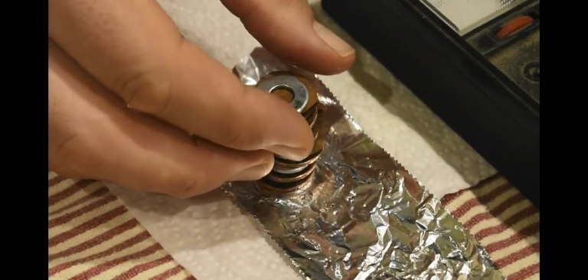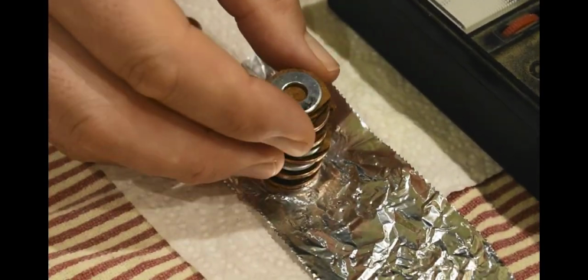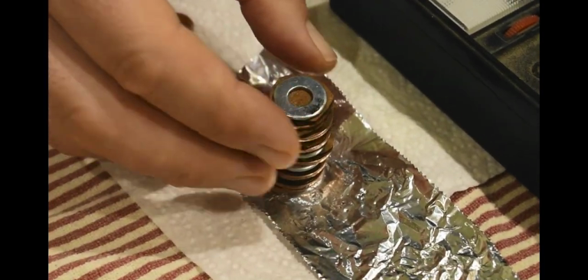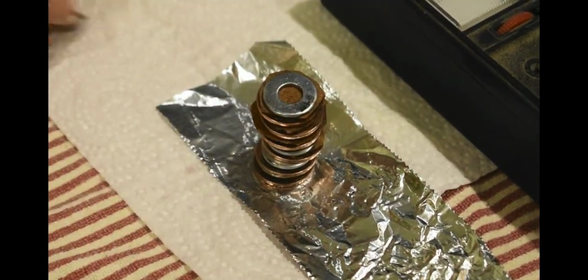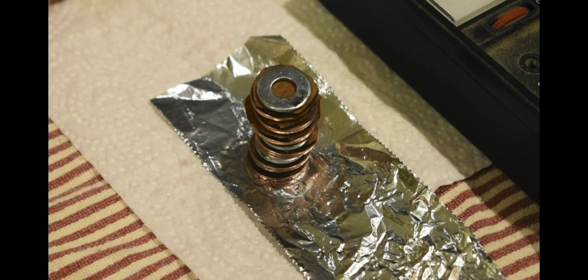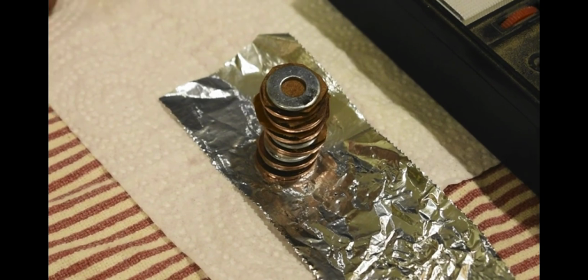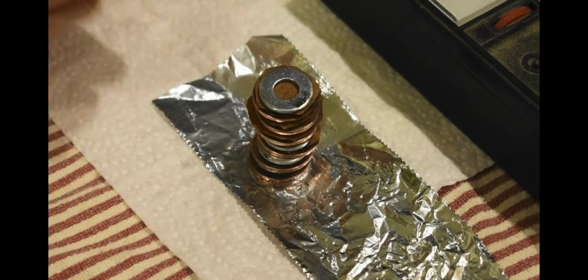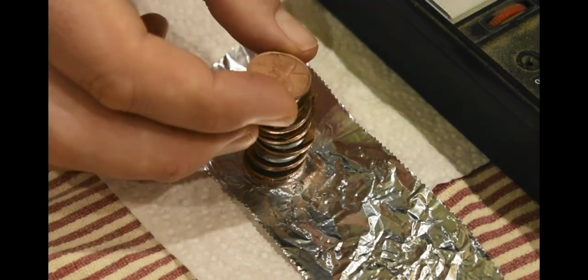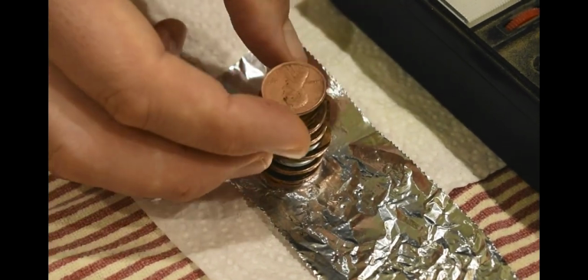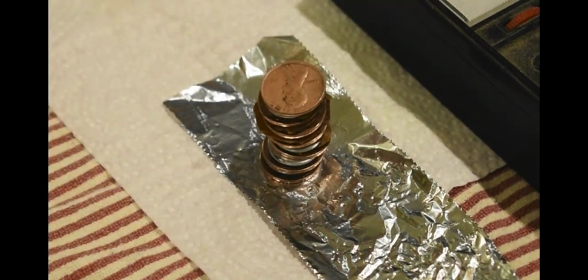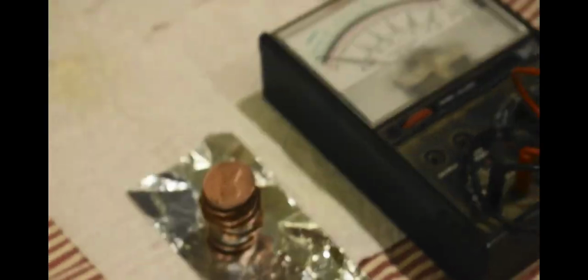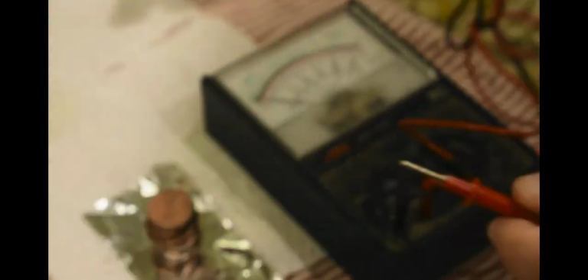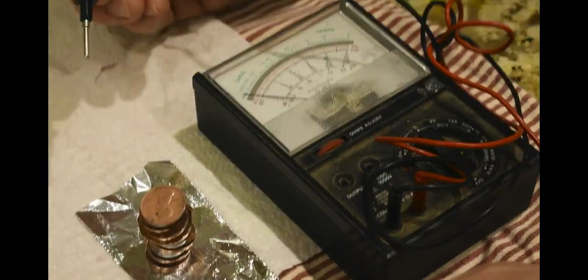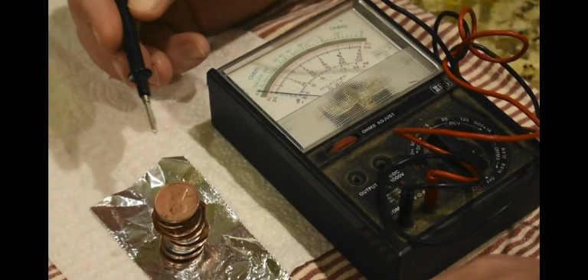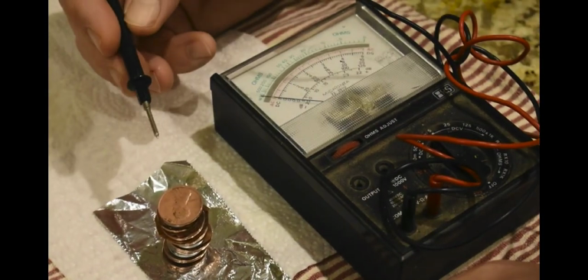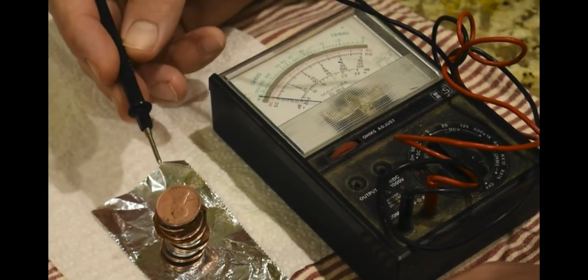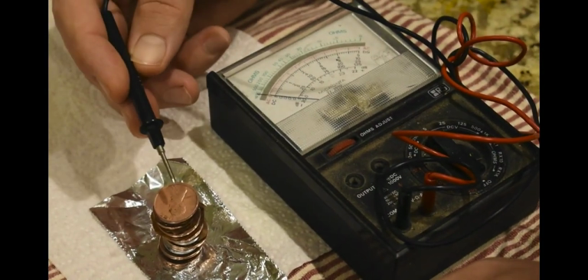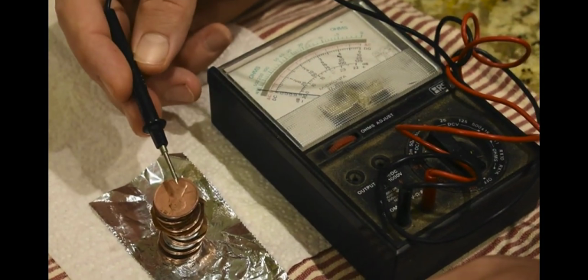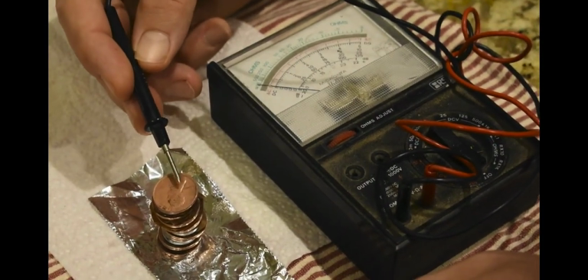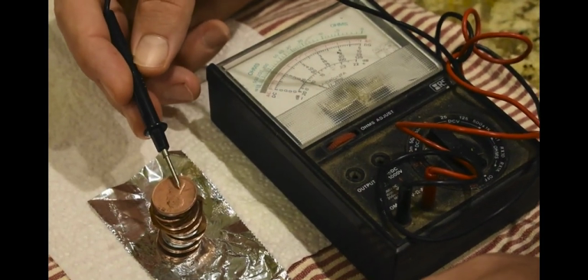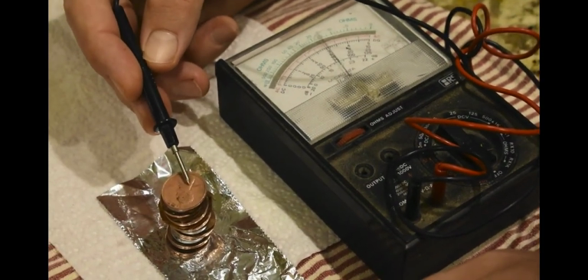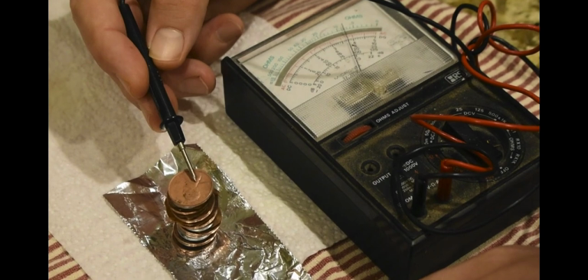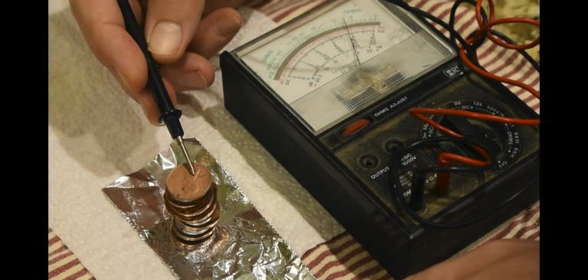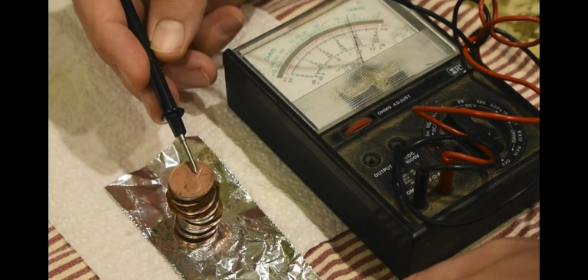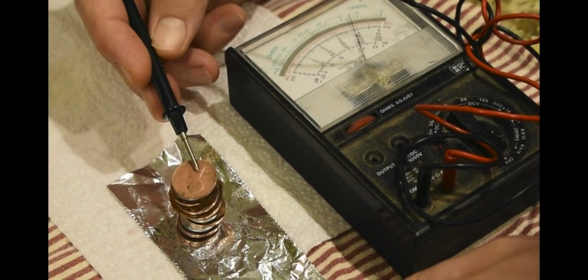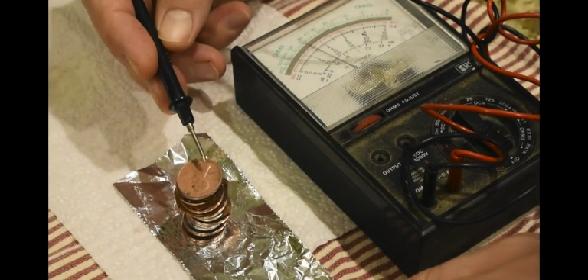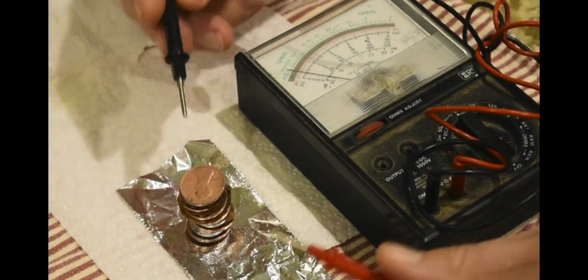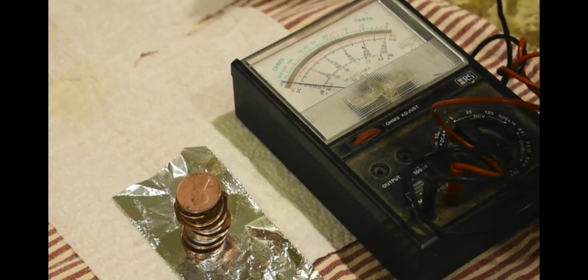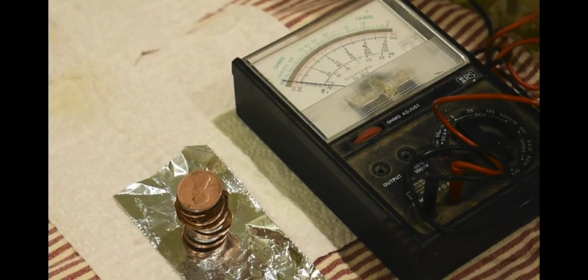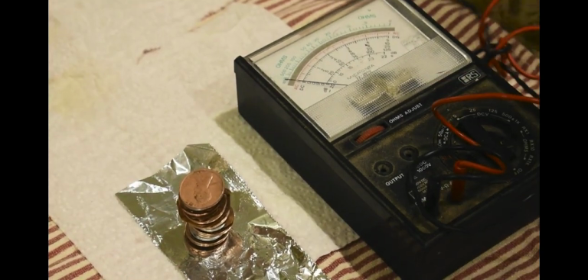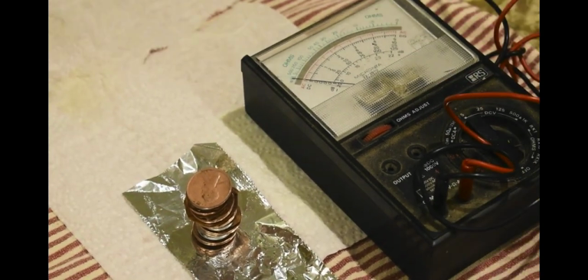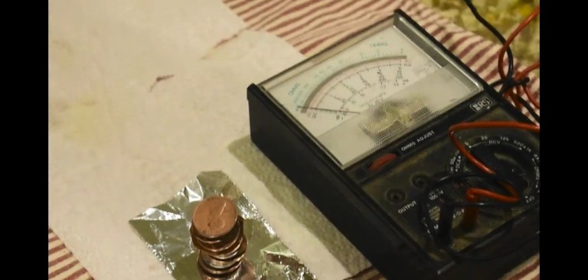All right, that's almost five volts. It should be enough to light up an LED.